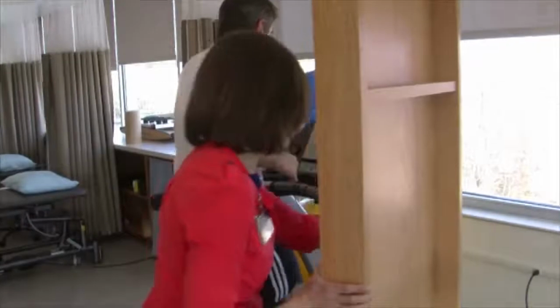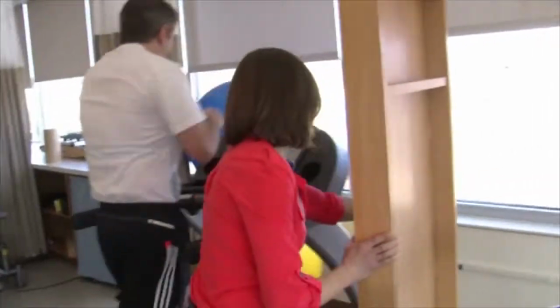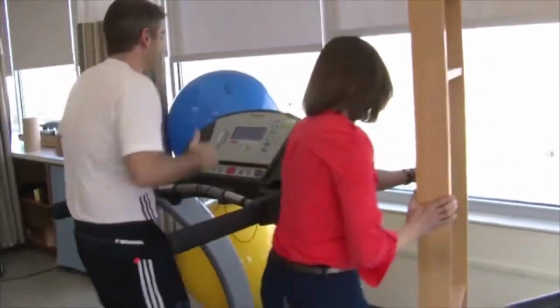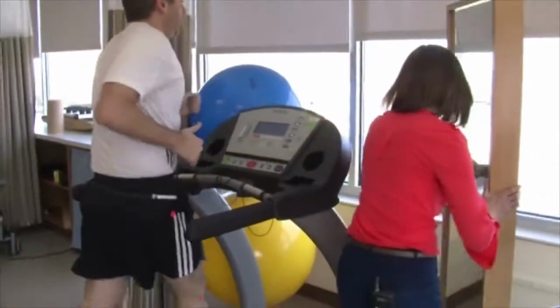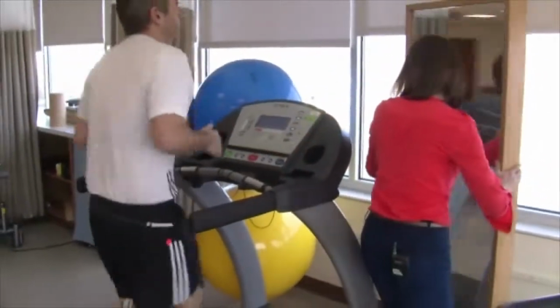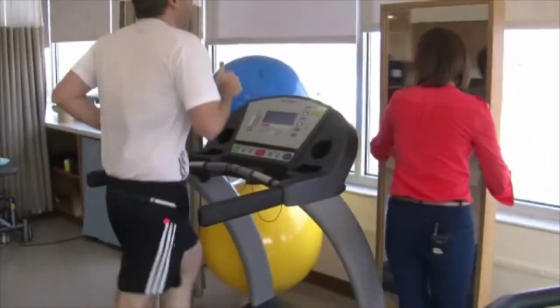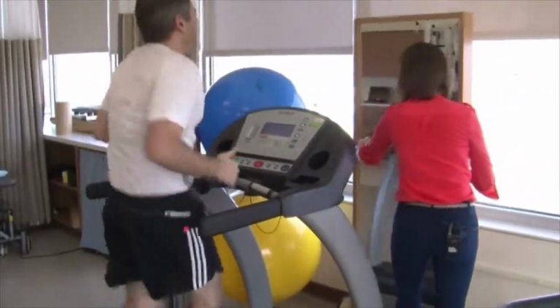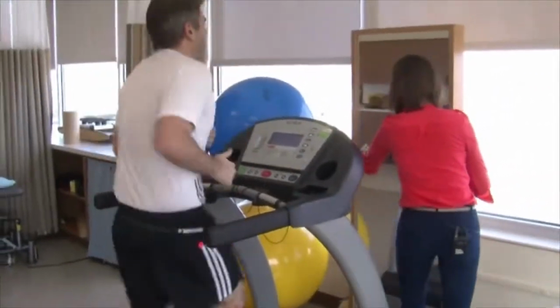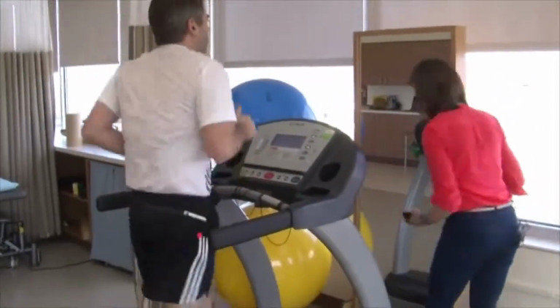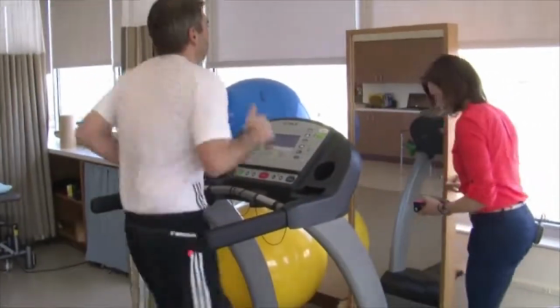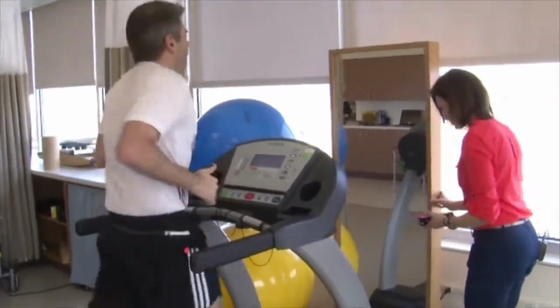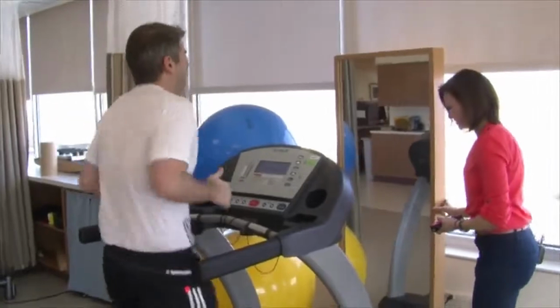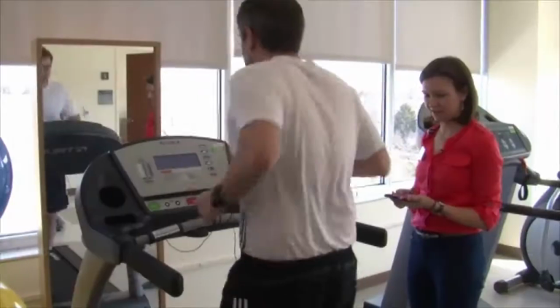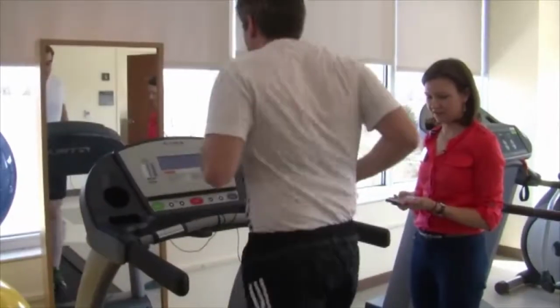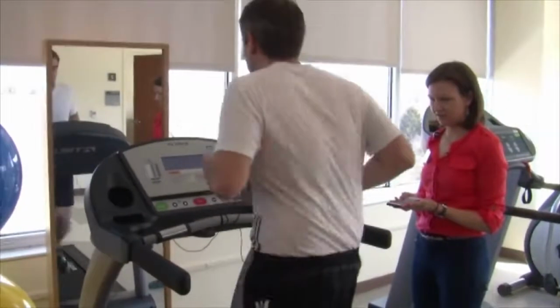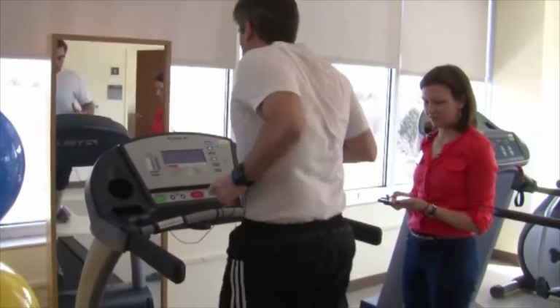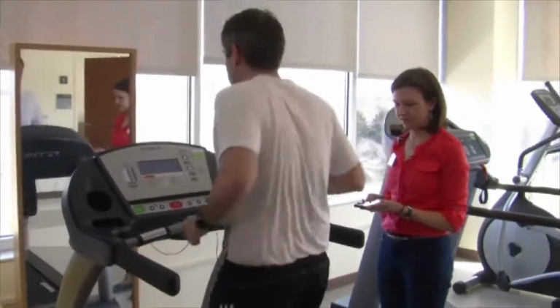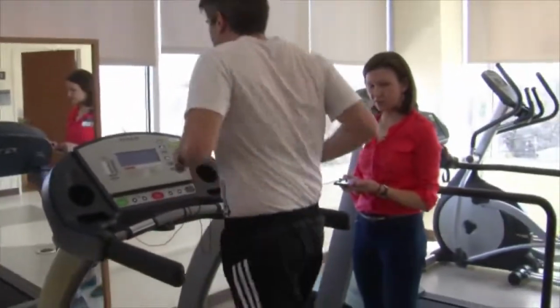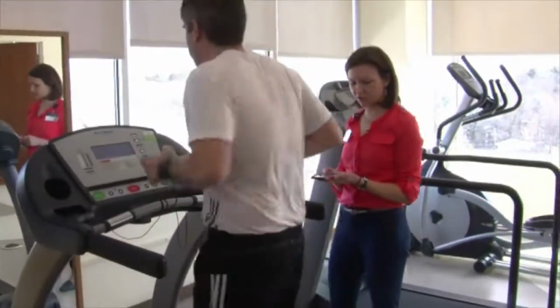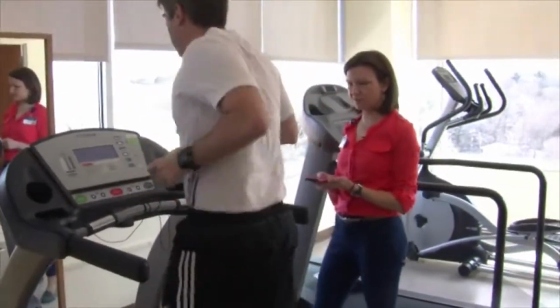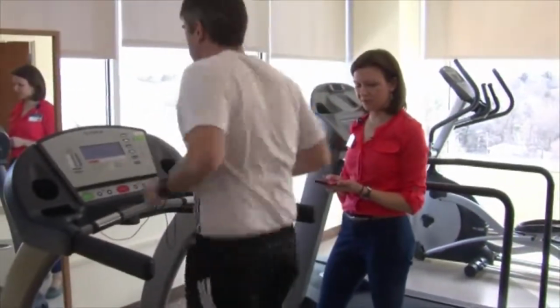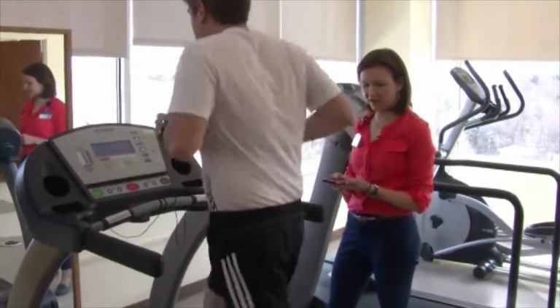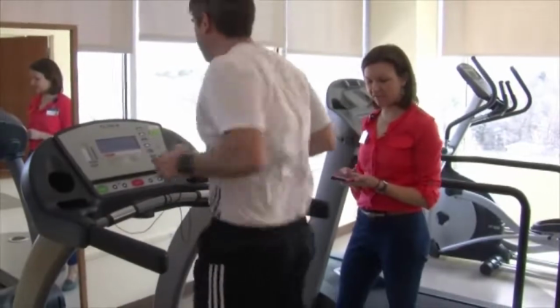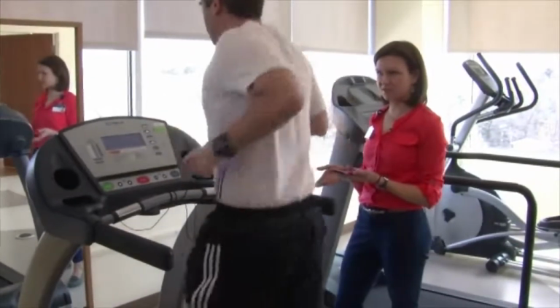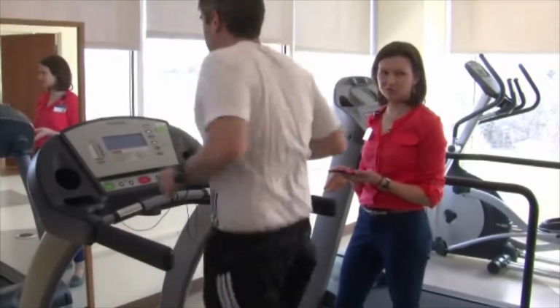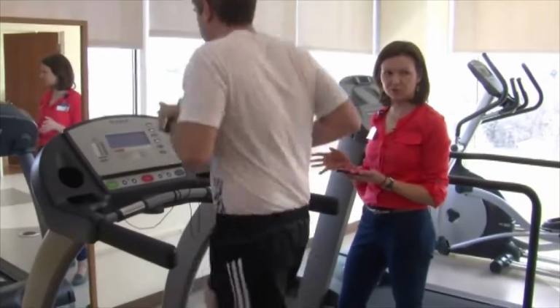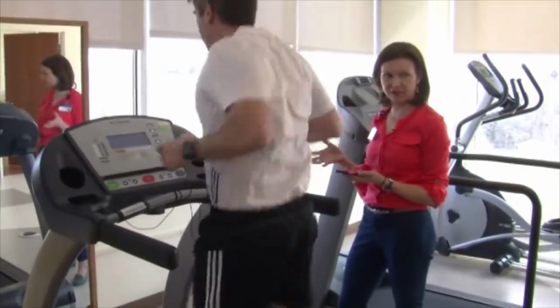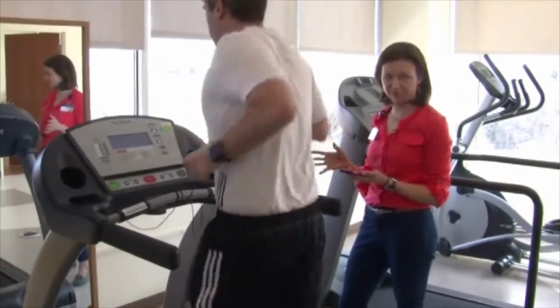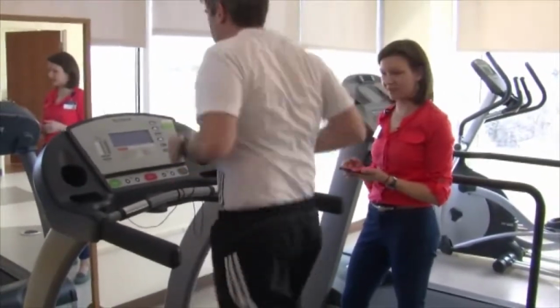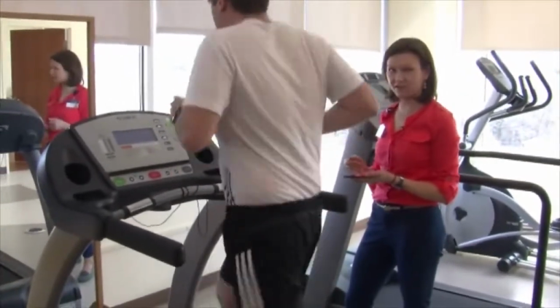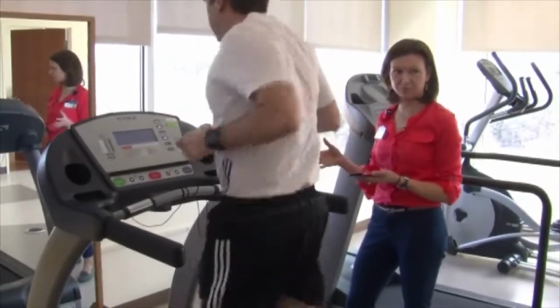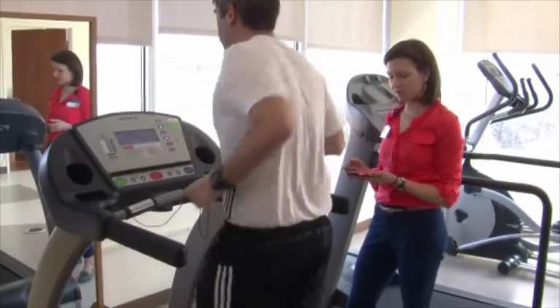The other thing I might do is put a mirror in front and have people look at the mirror and try to keep their knees apart or try to keep their feet pointing straight ahead. When I'm trying to correct someone's step rate, I'll have them run to the beat of a metronome, usually about 5% faster than their preferred step rate.